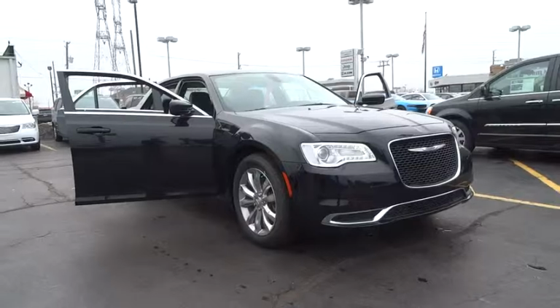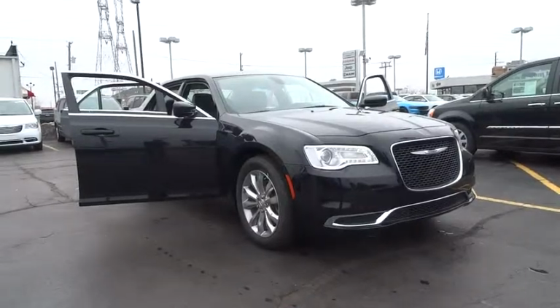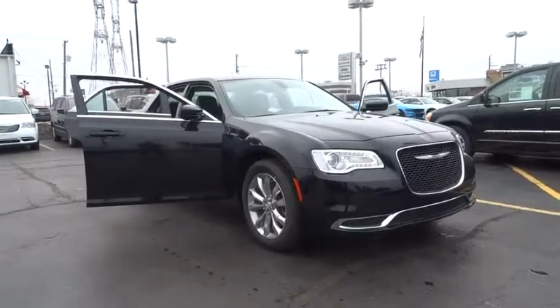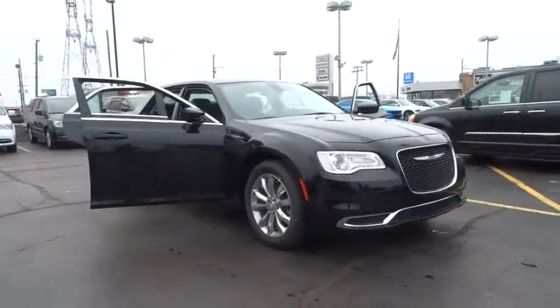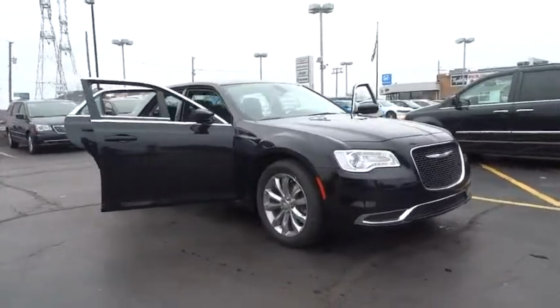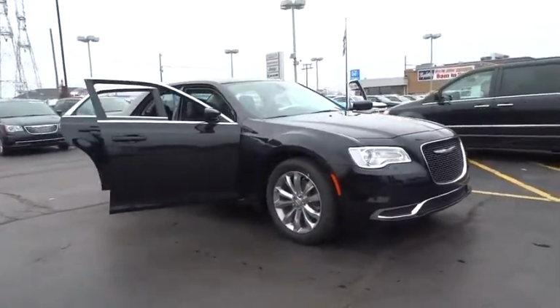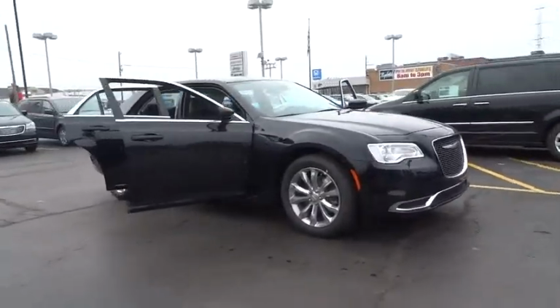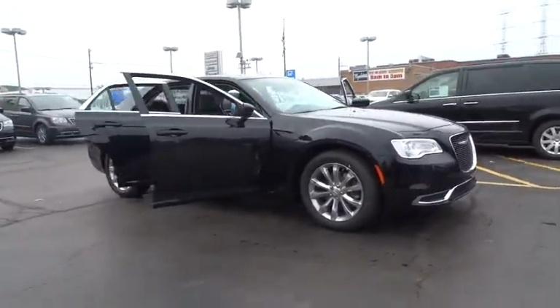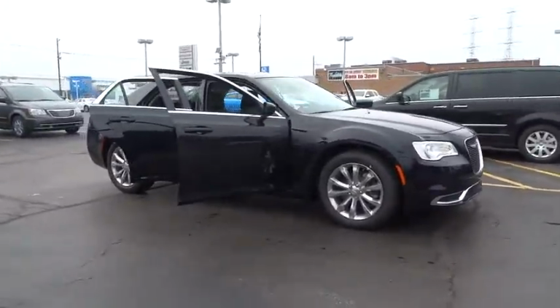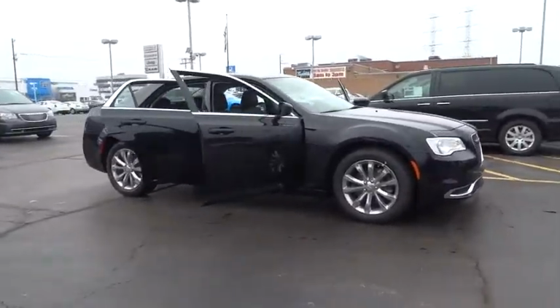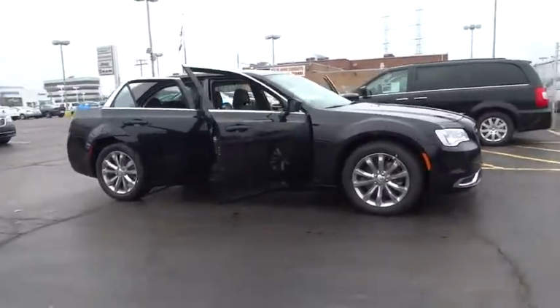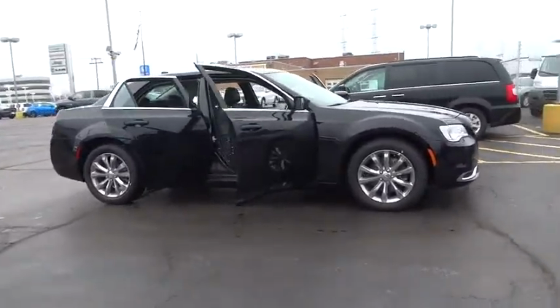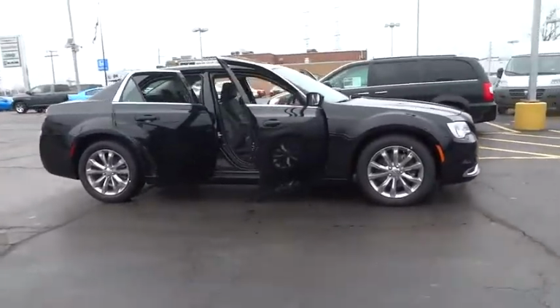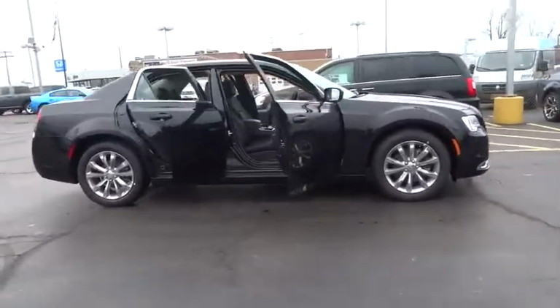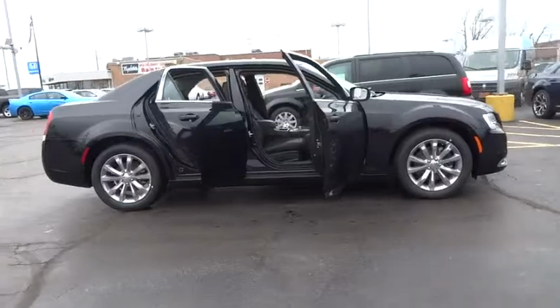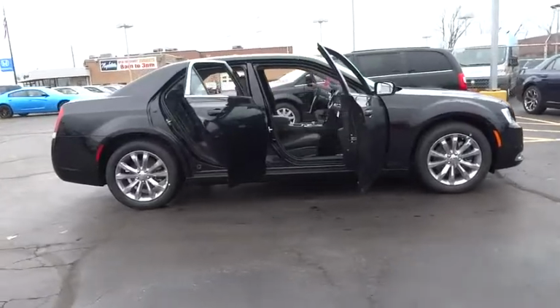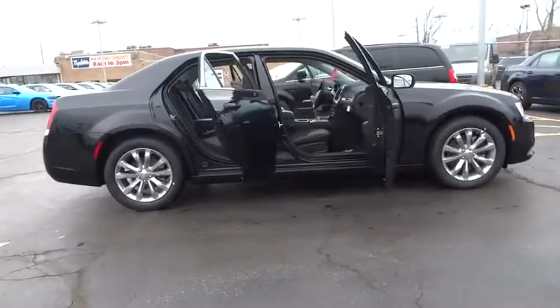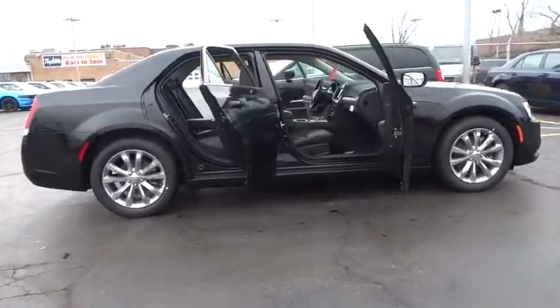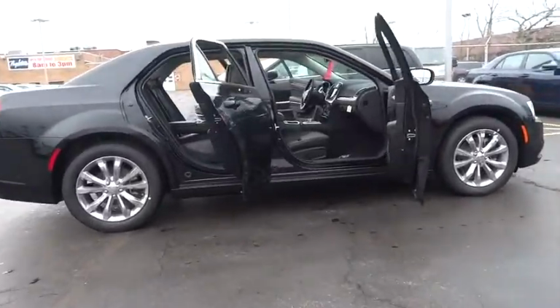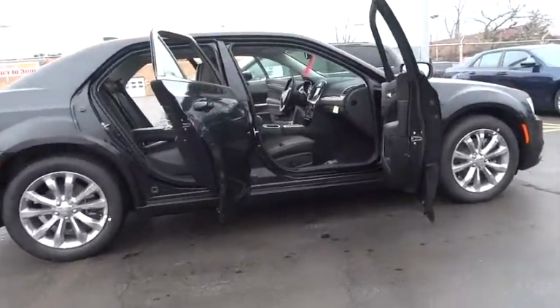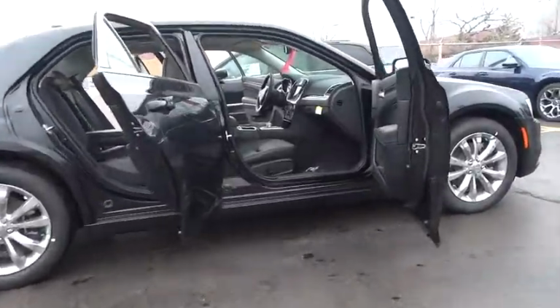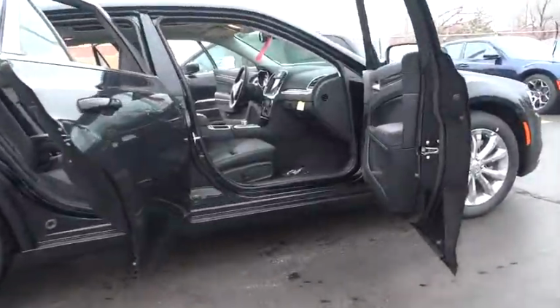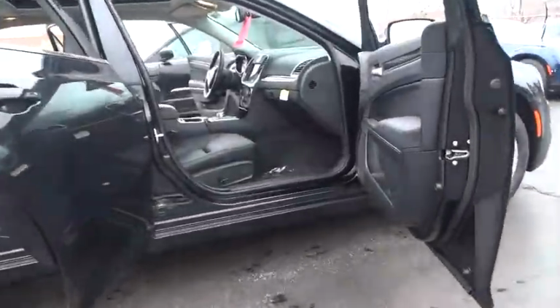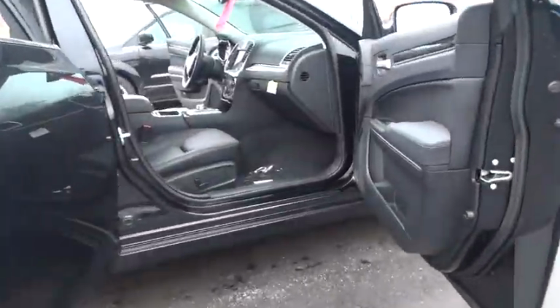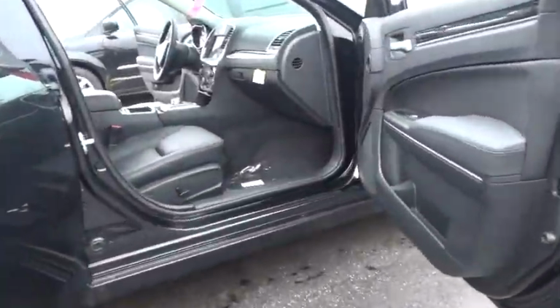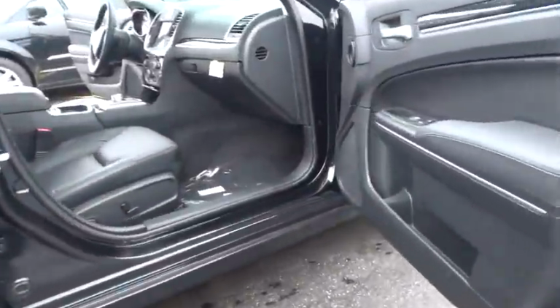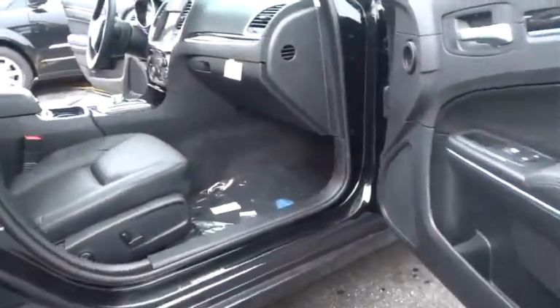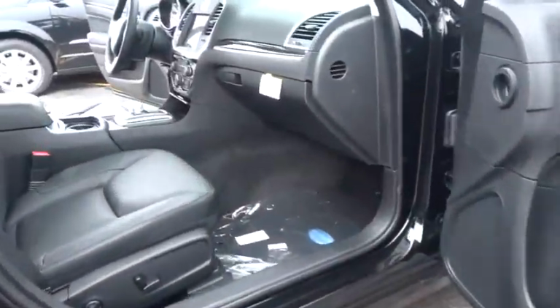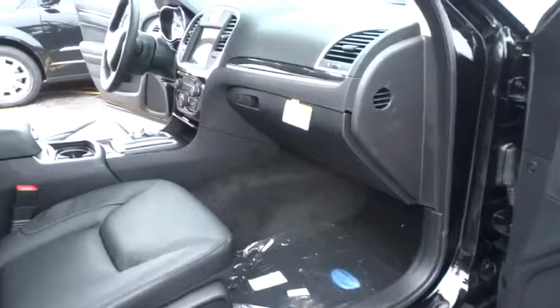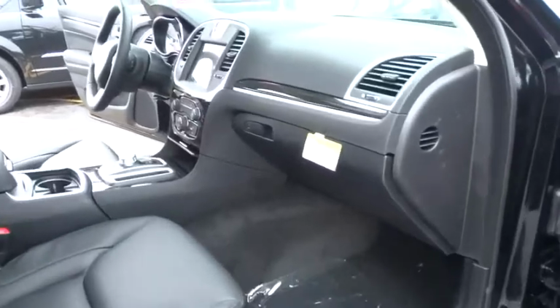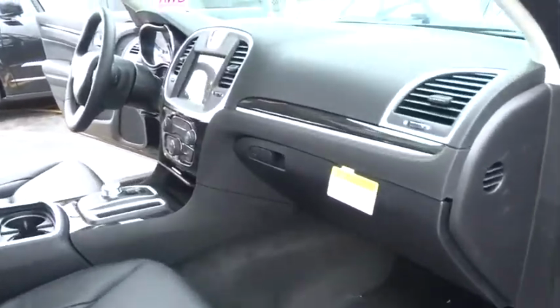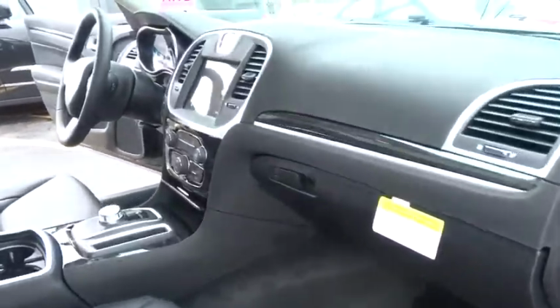2016 Chrysler 300. The Chrysler 300 combines sport and luxury in one unique and powerful package. If you're looking for elegance and performance, the 300 delivers.